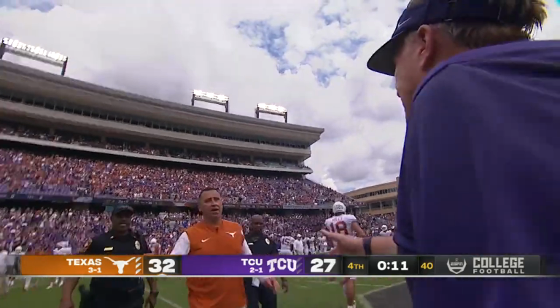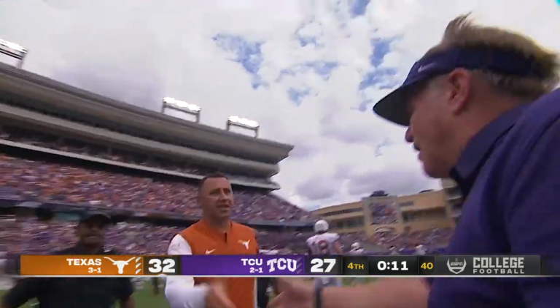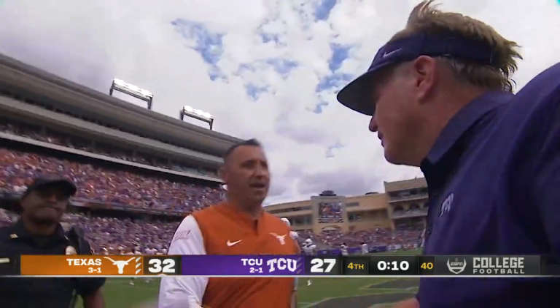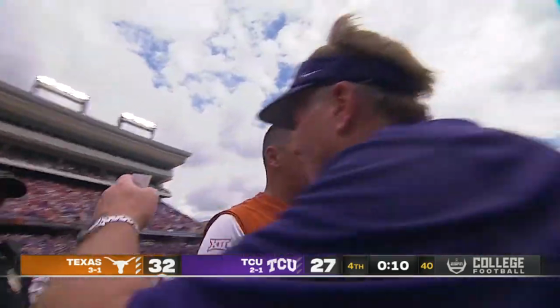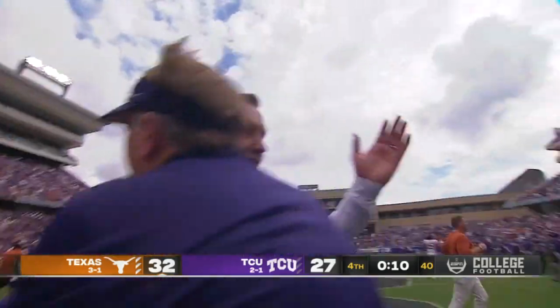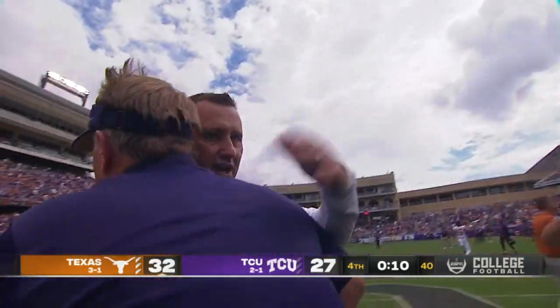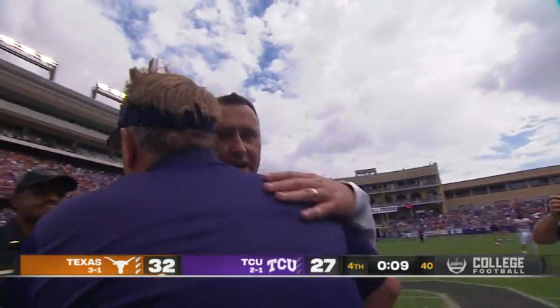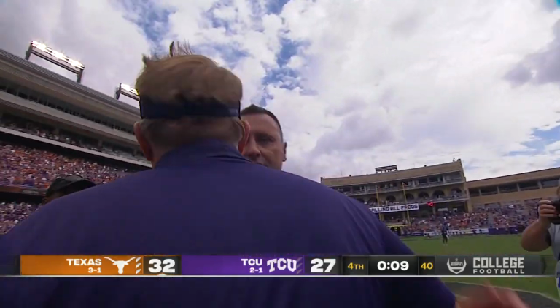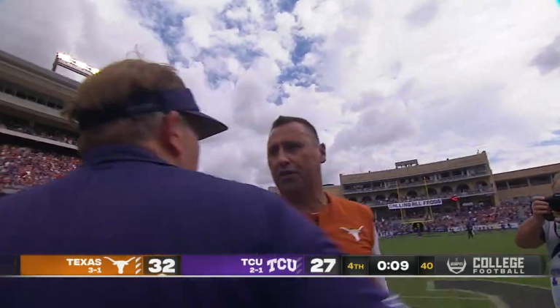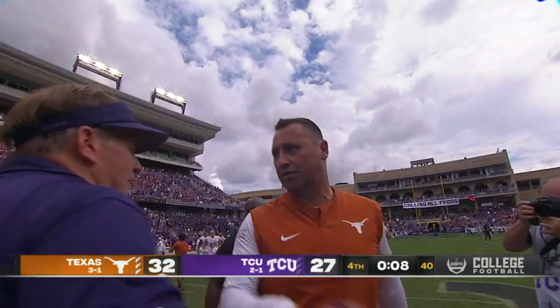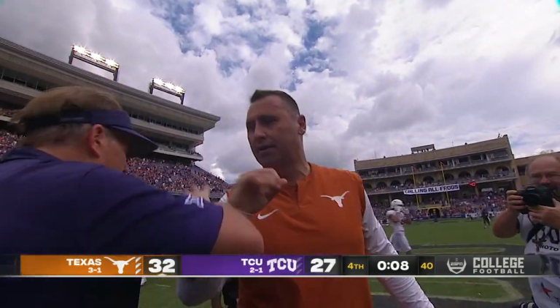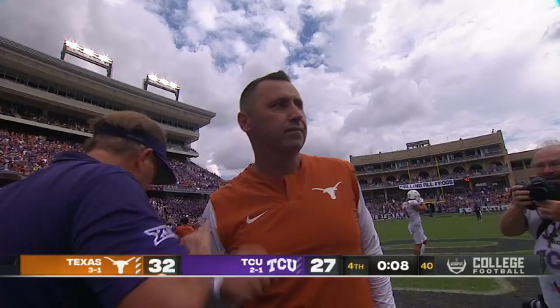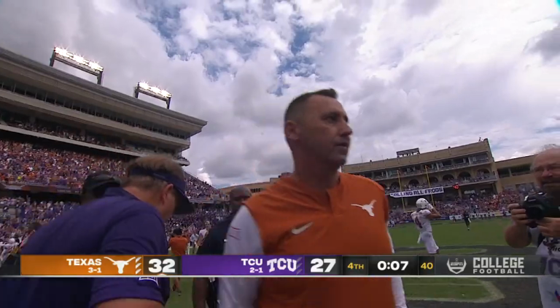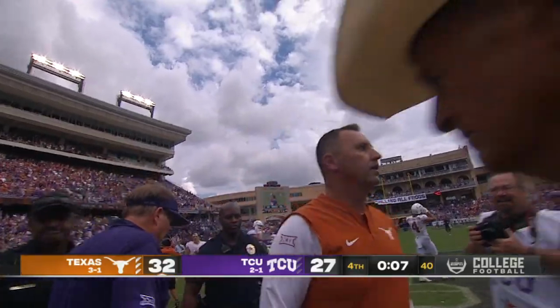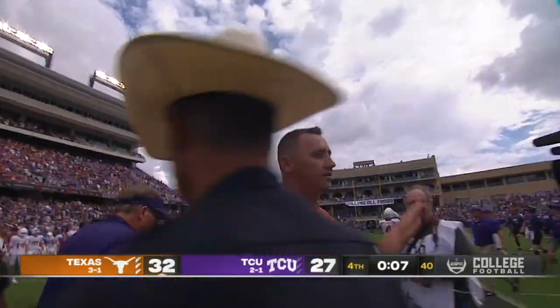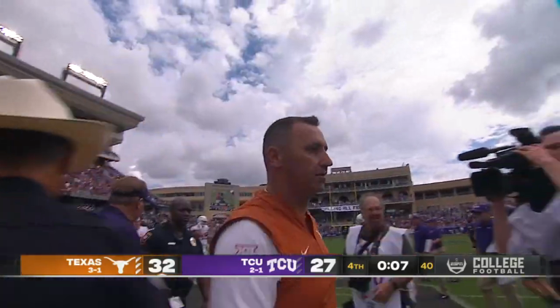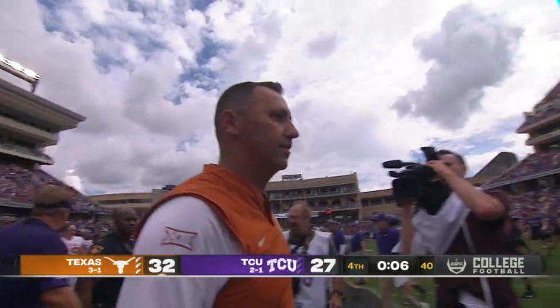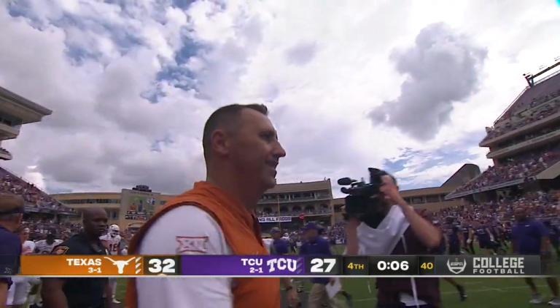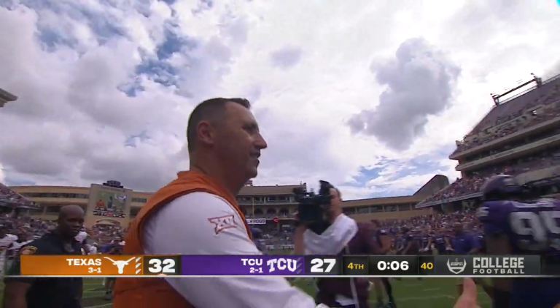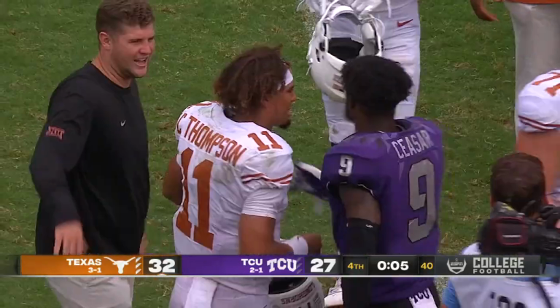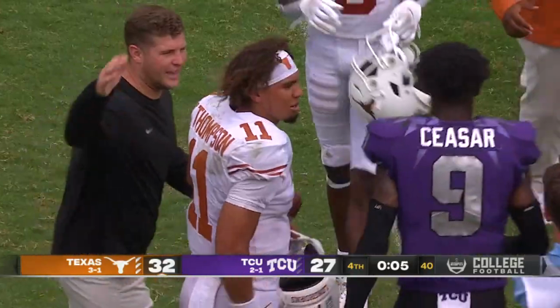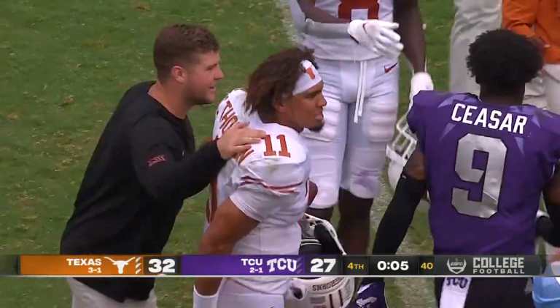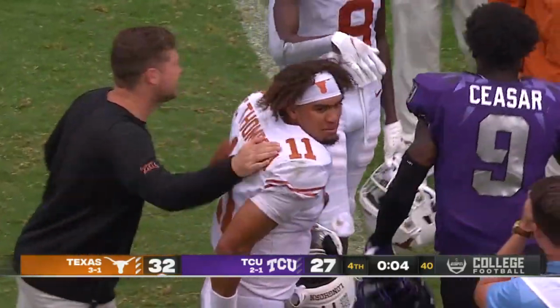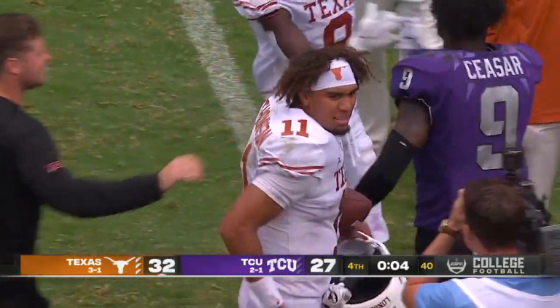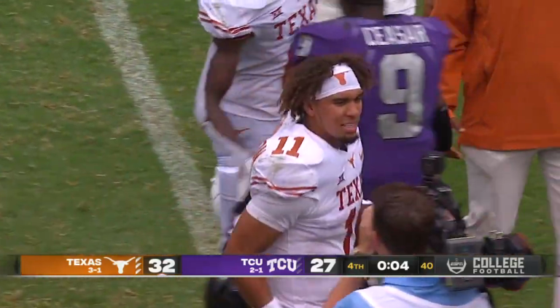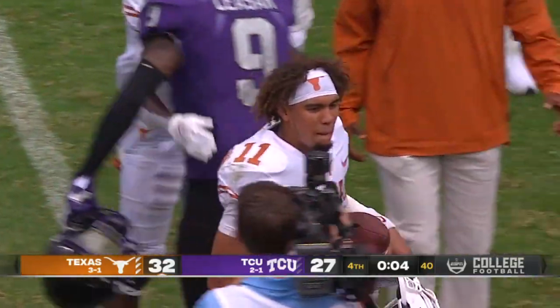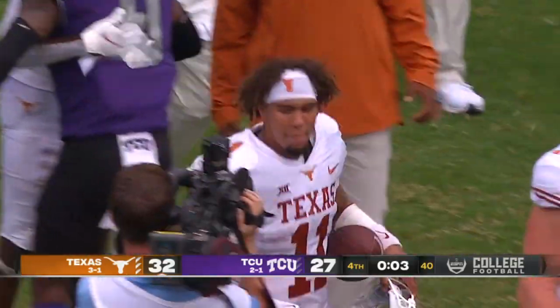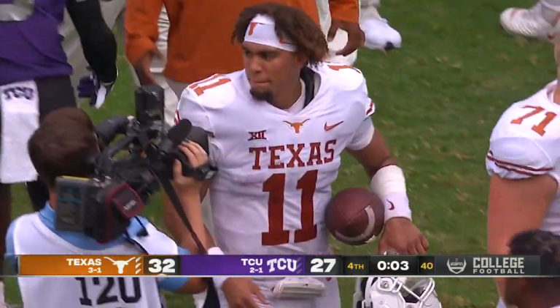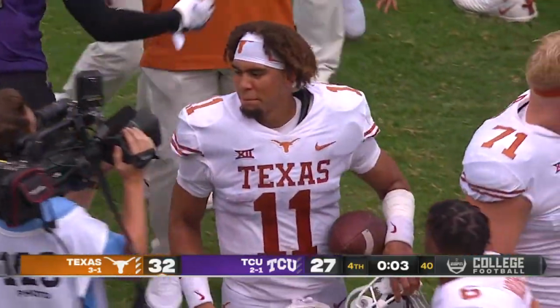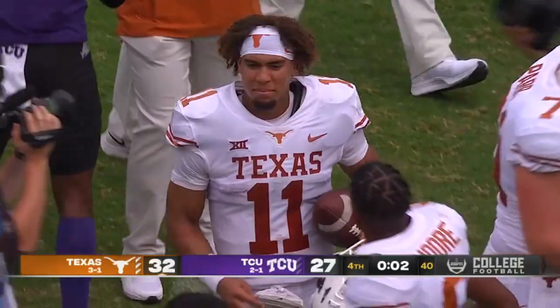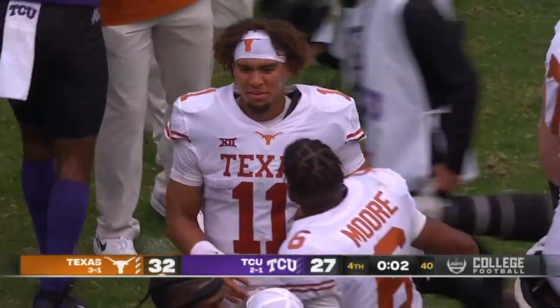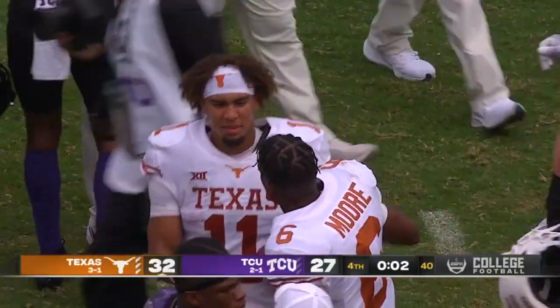Can Oklahoma next week? We'll find out — what should be a great game in Dallas. Final score: Texas 32, TCU 27.